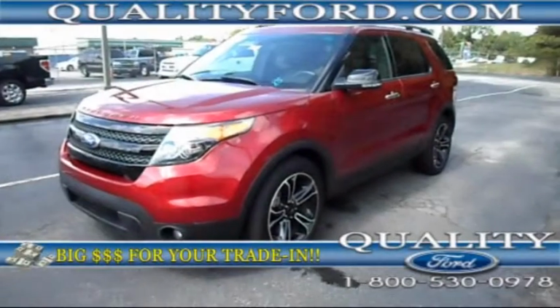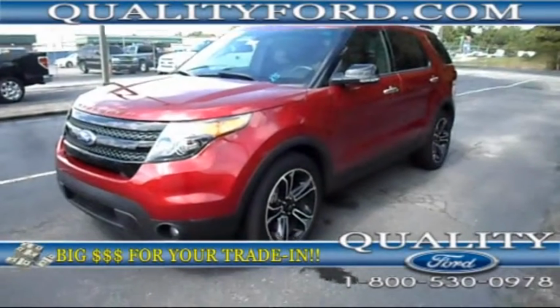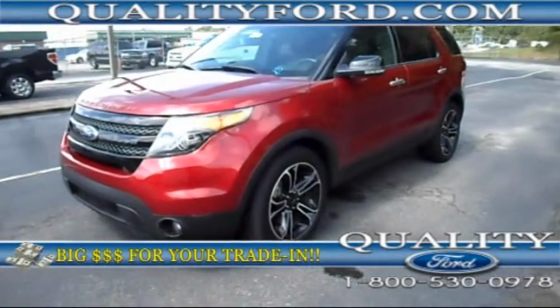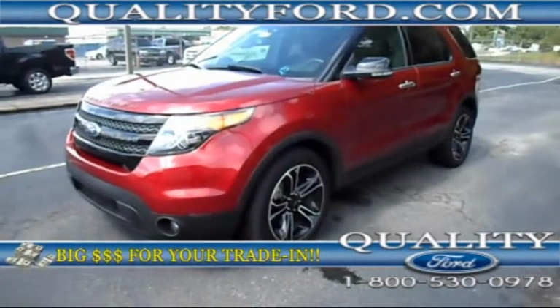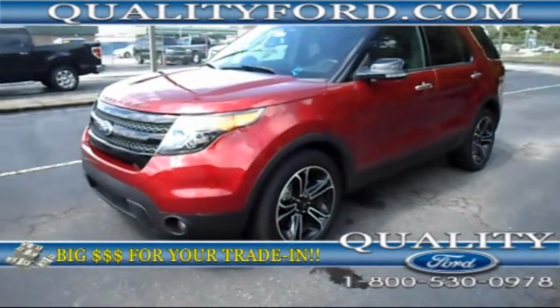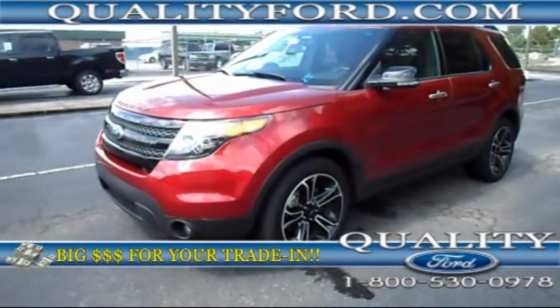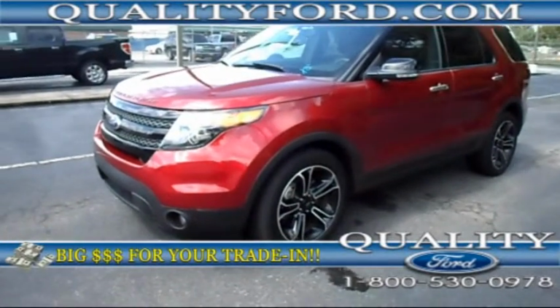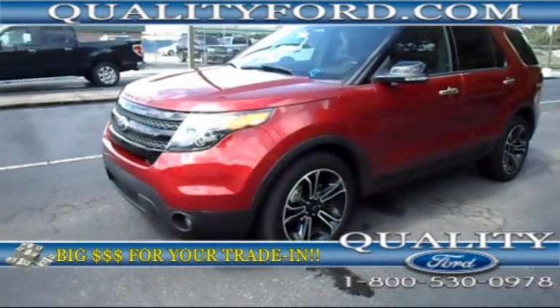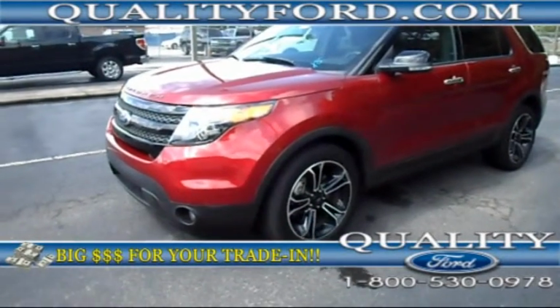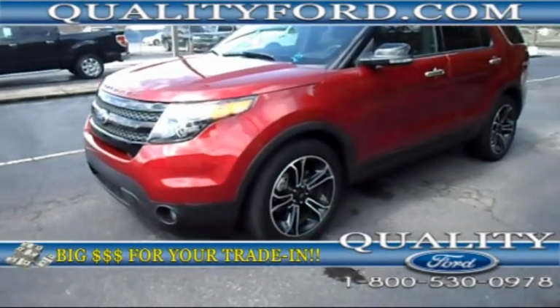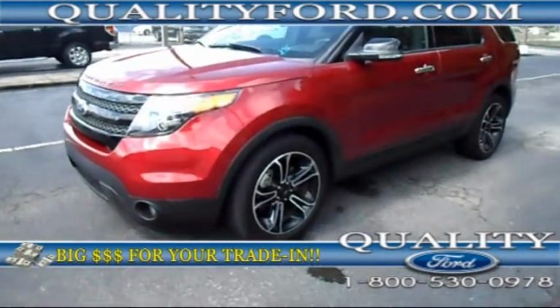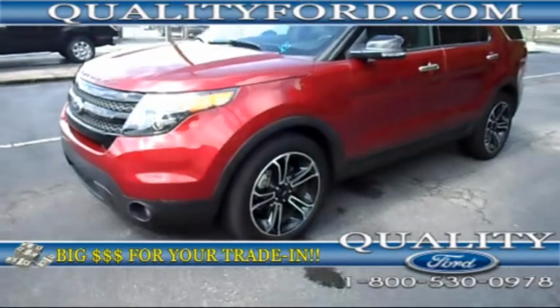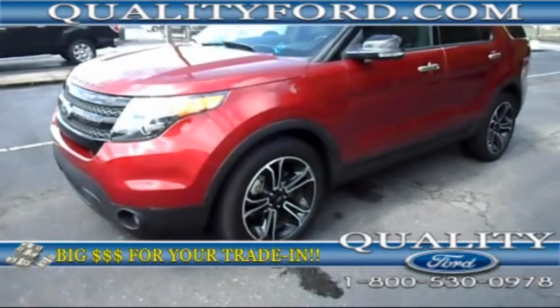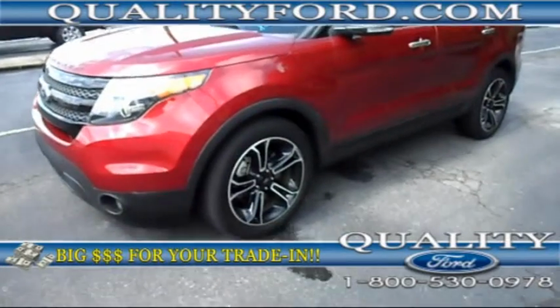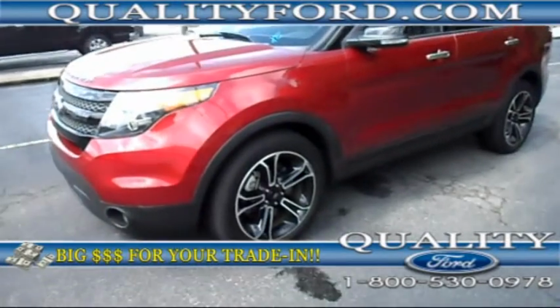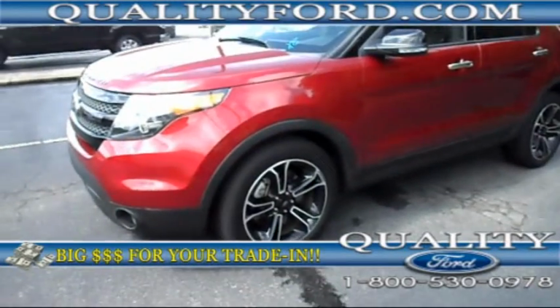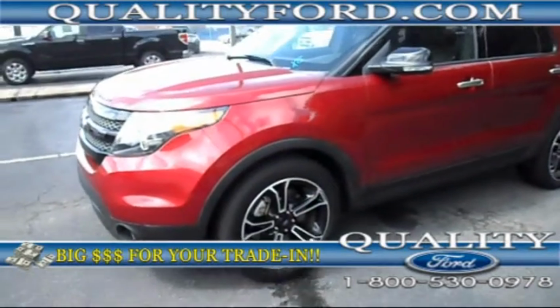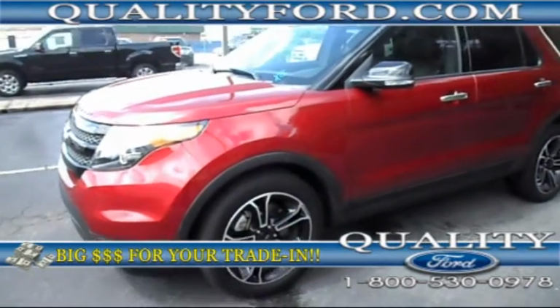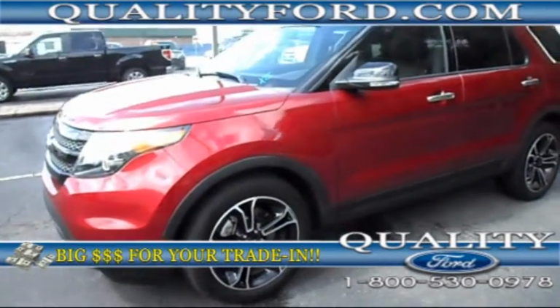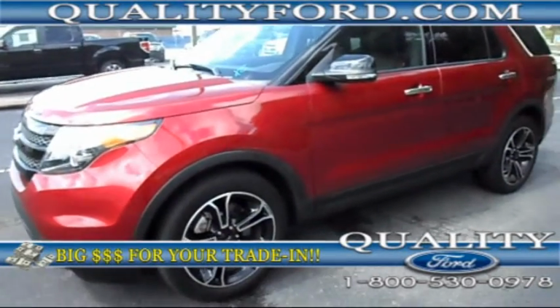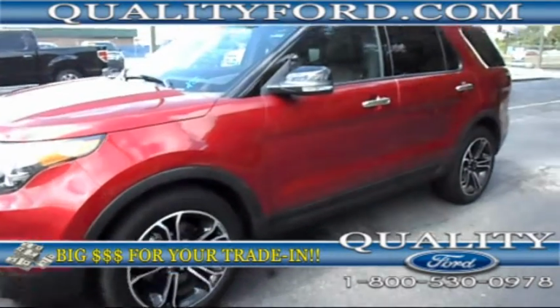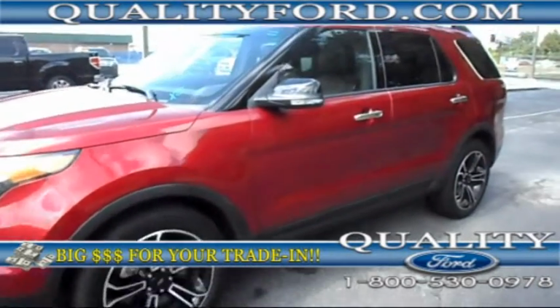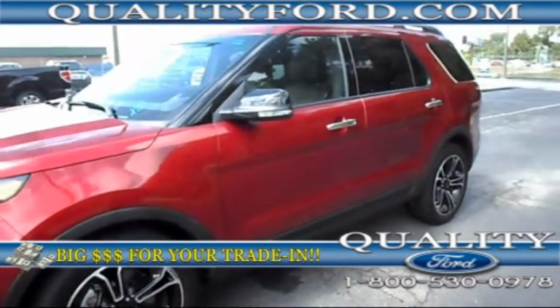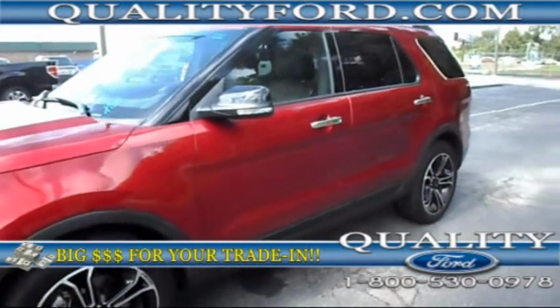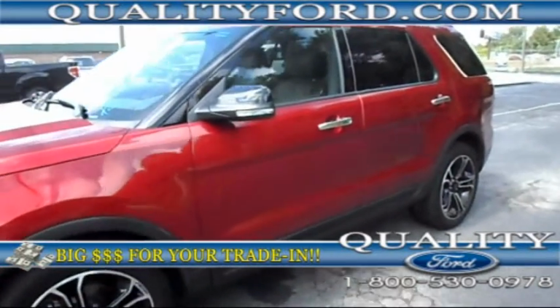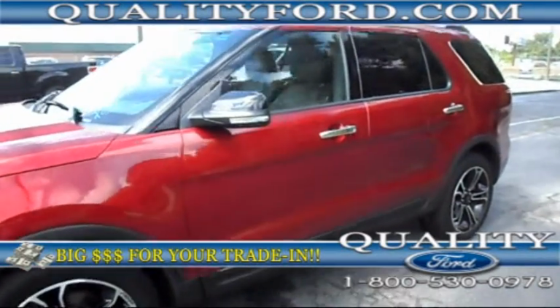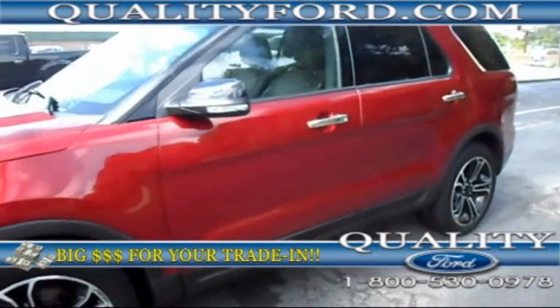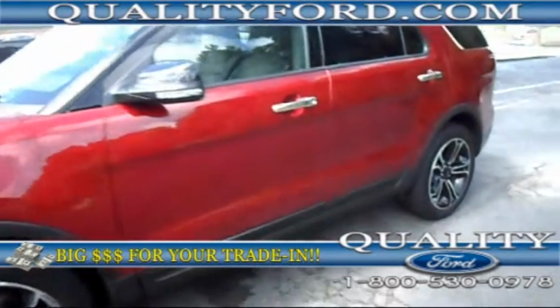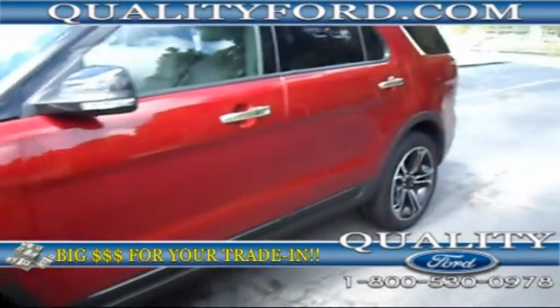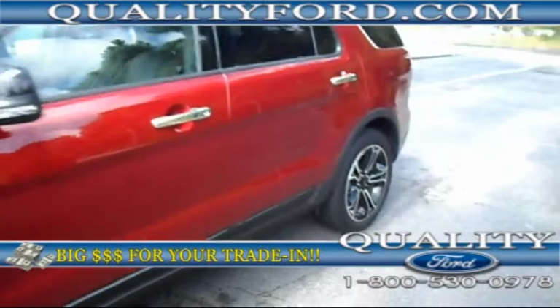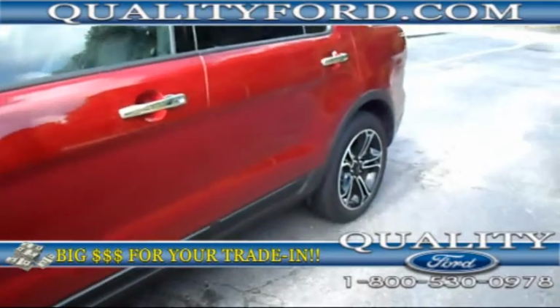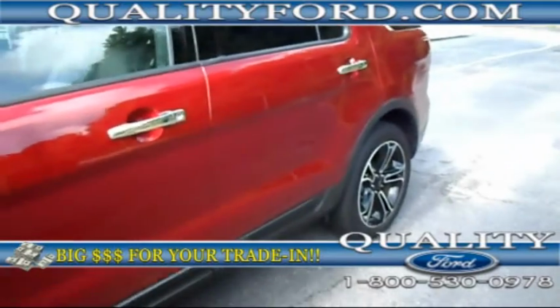Hey guys, this is Josie from Quality Ford in Whiteville, North Carolina. Today I'm going to be showing you this fully loaded 2013 Ford Explorer Sport Edition.